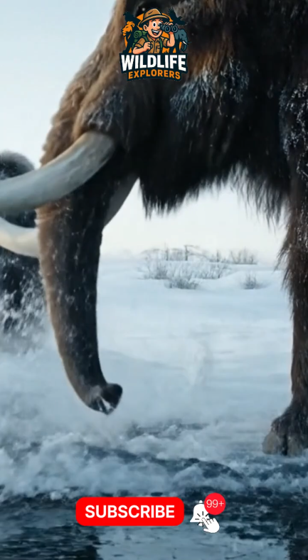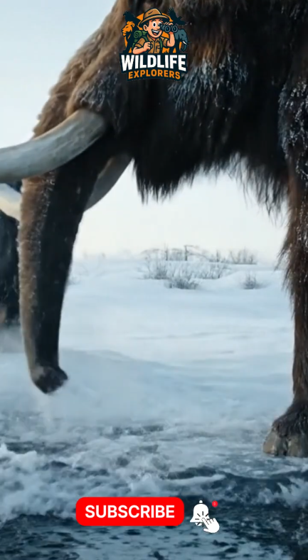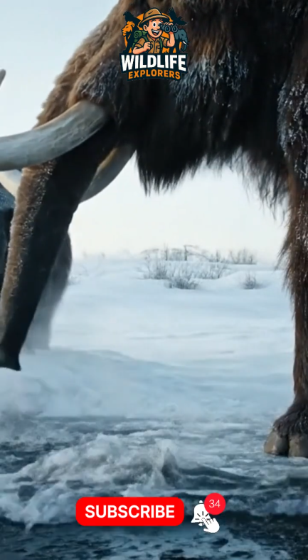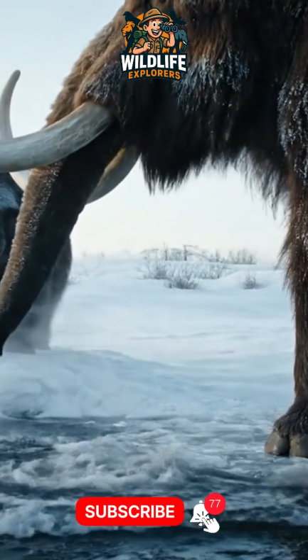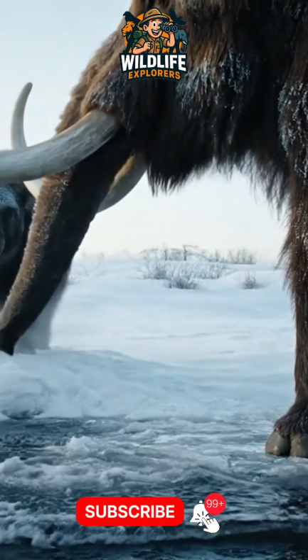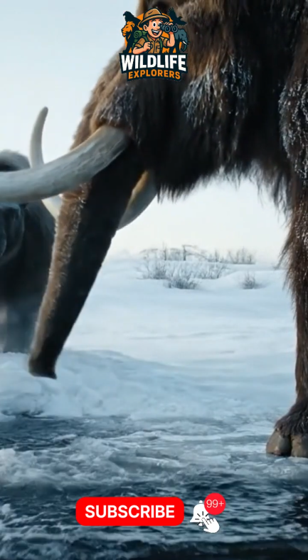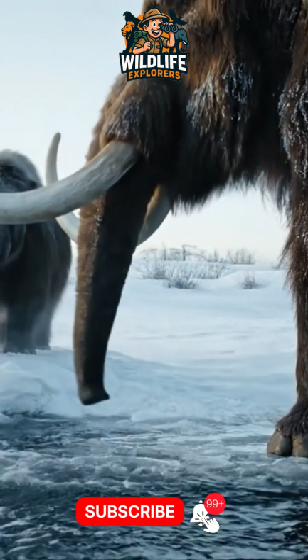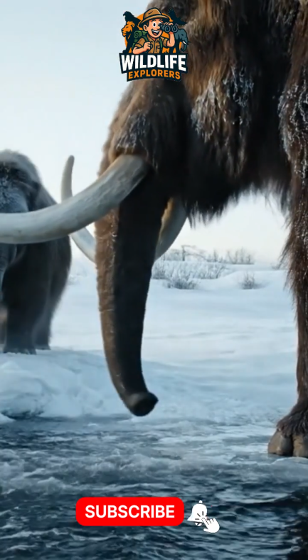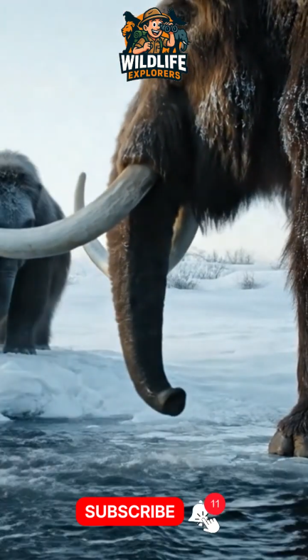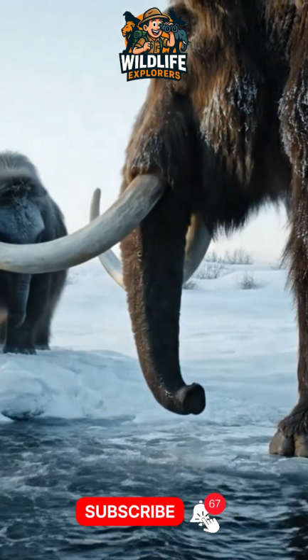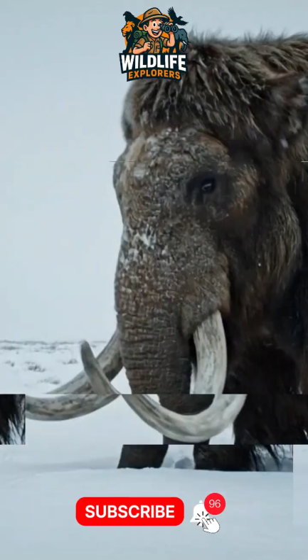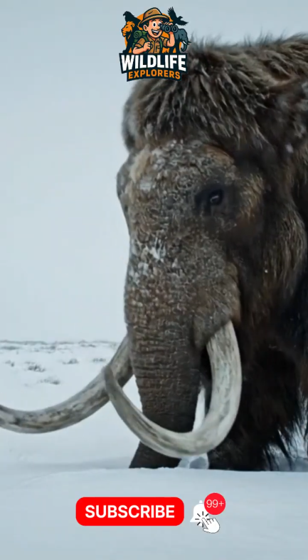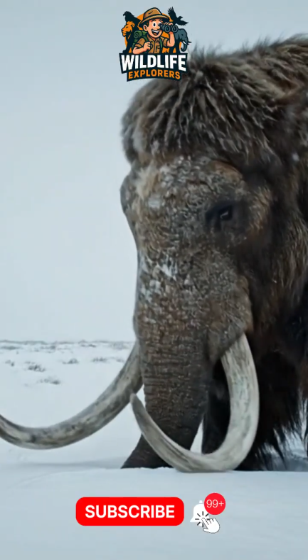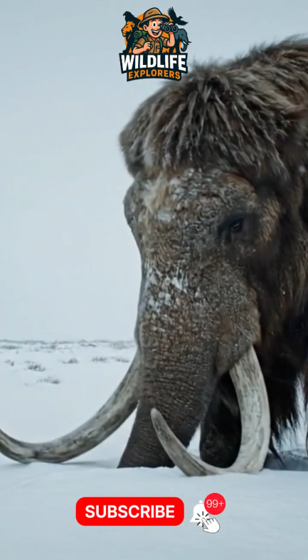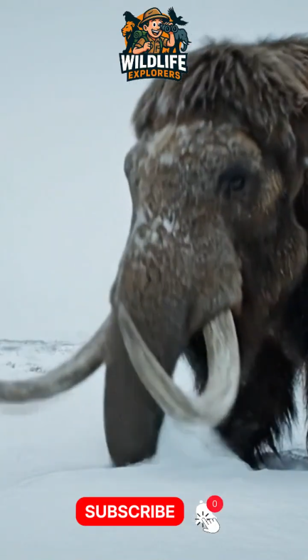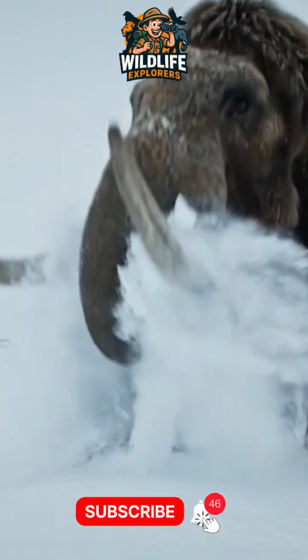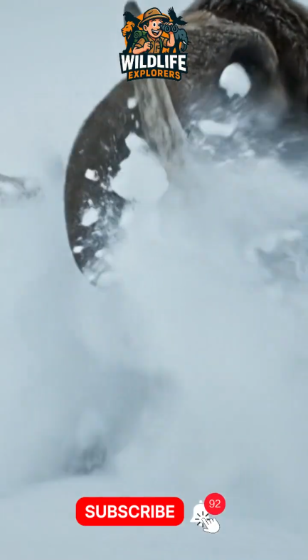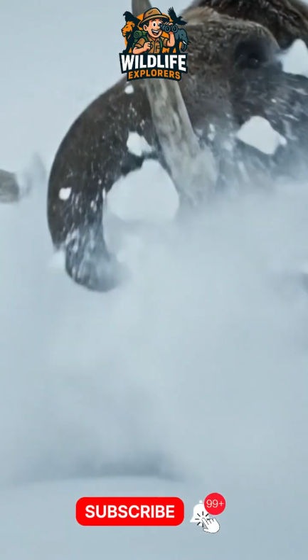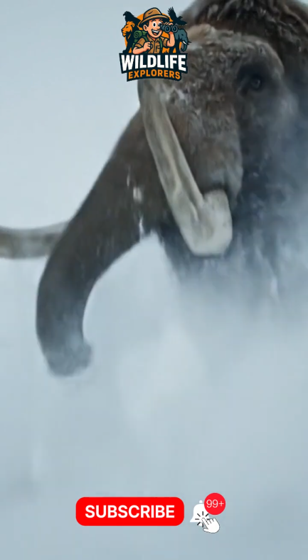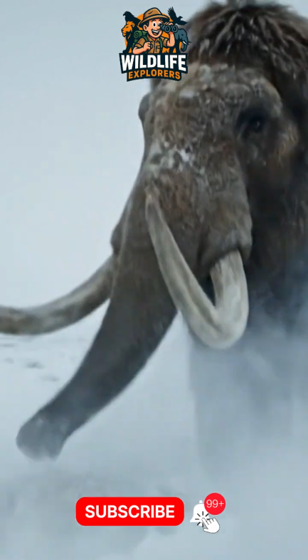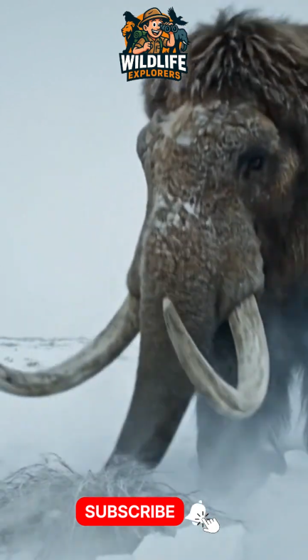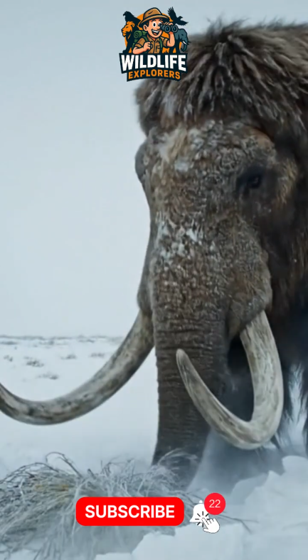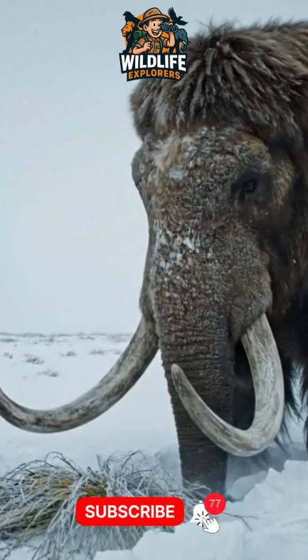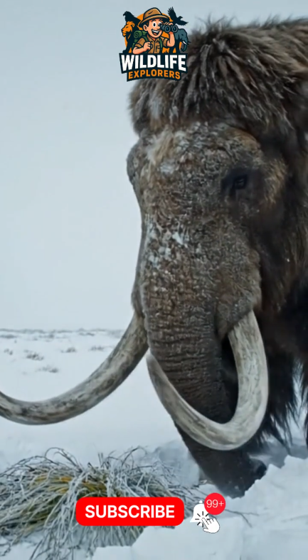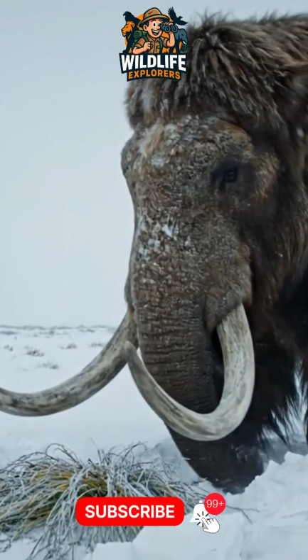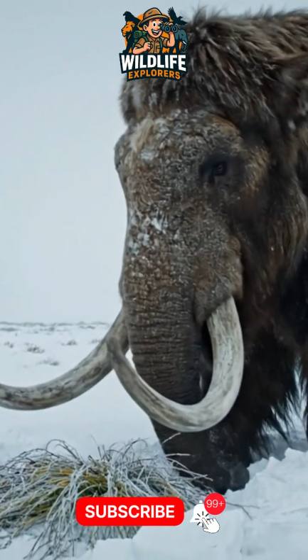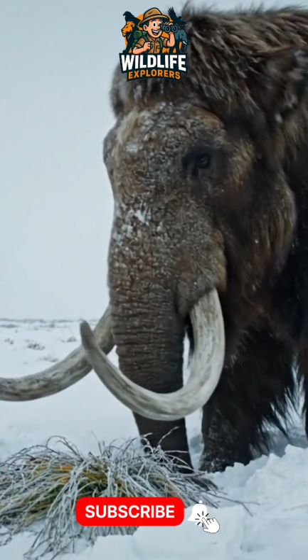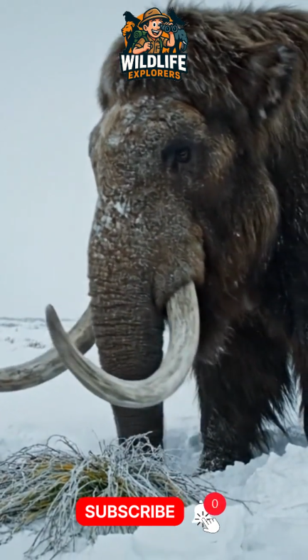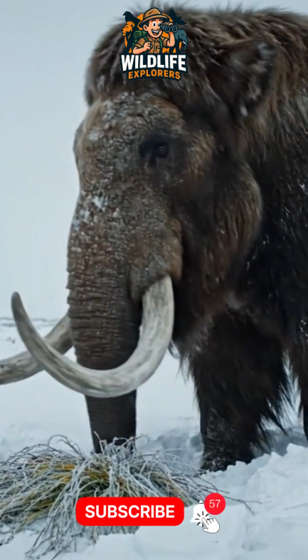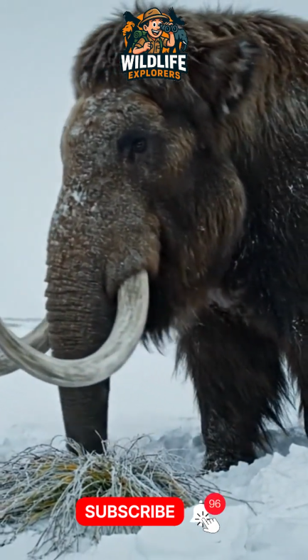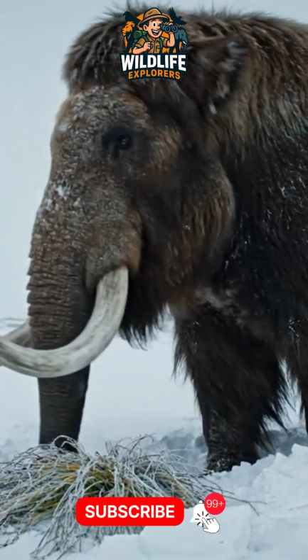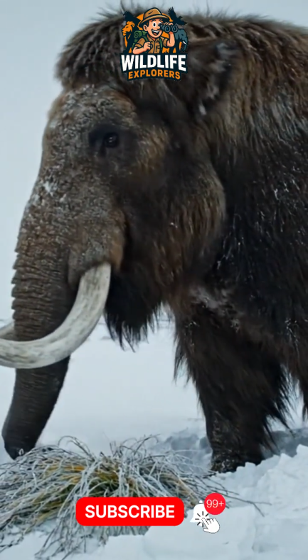So what happened? Most mammoths disappeared about 10,000 years ago. As the Ice Age ended, climates warmed and humans hunted them.